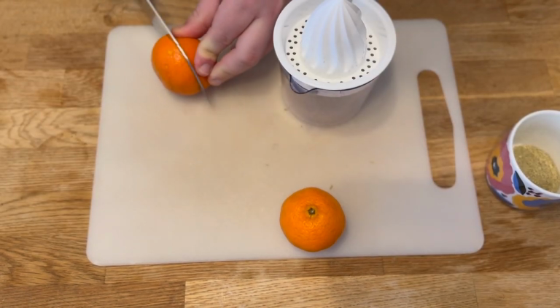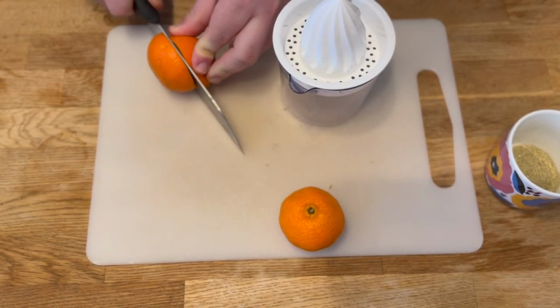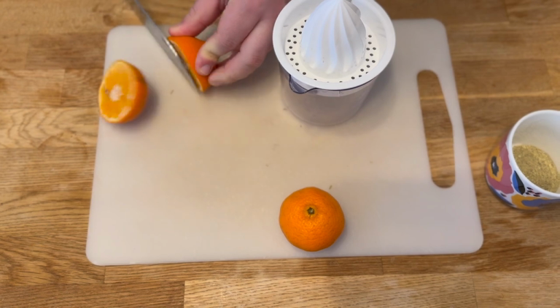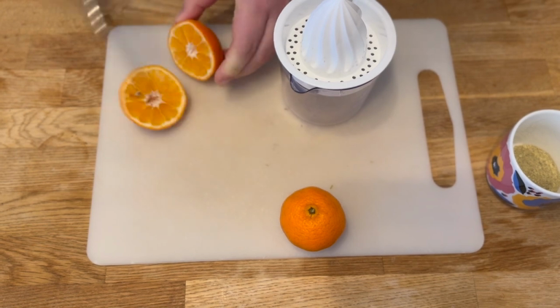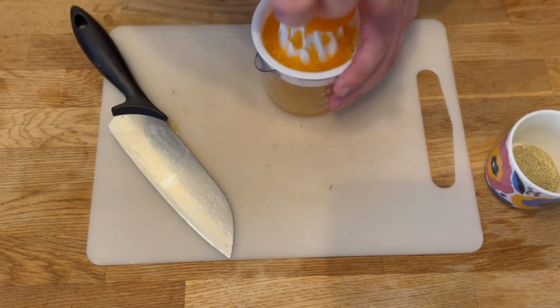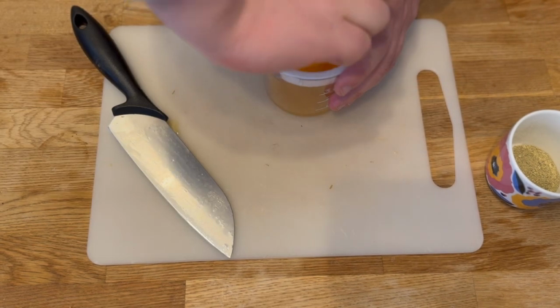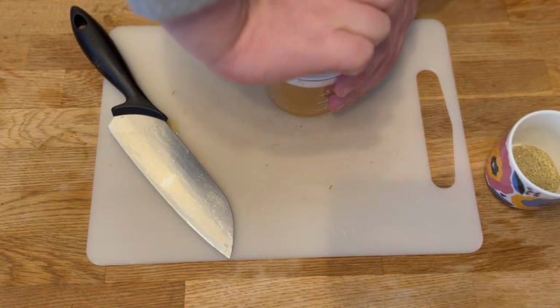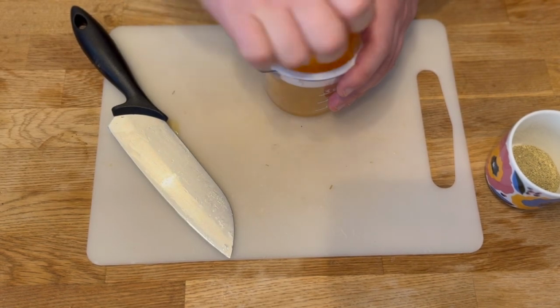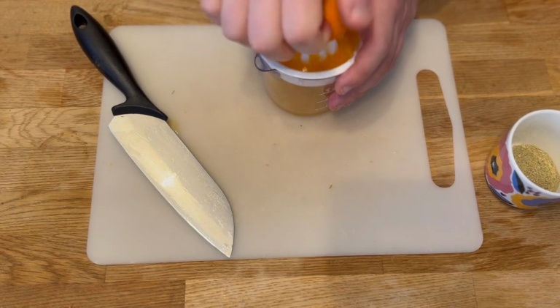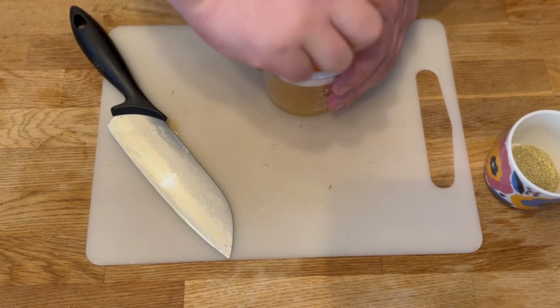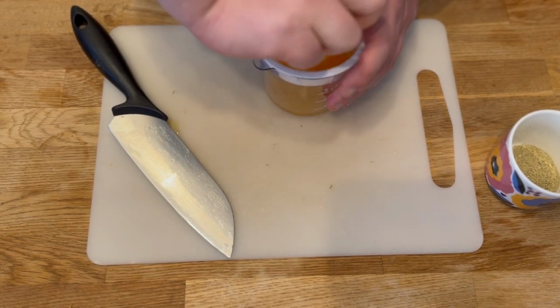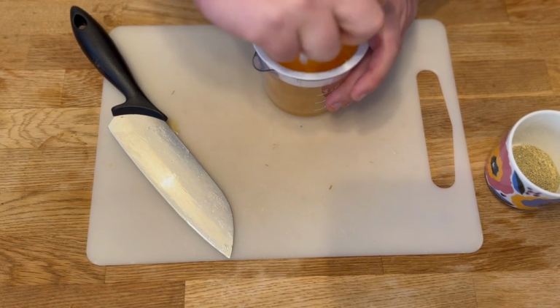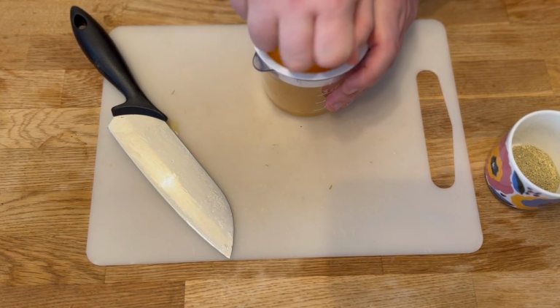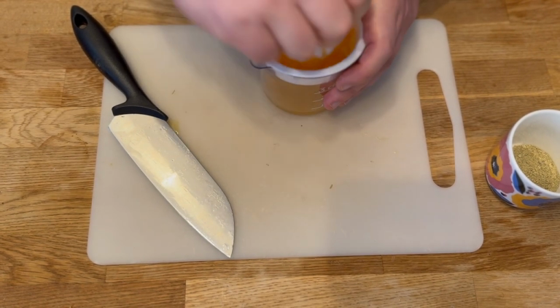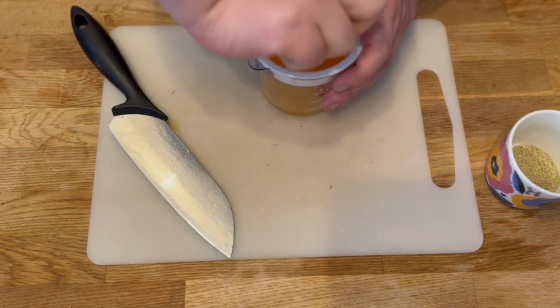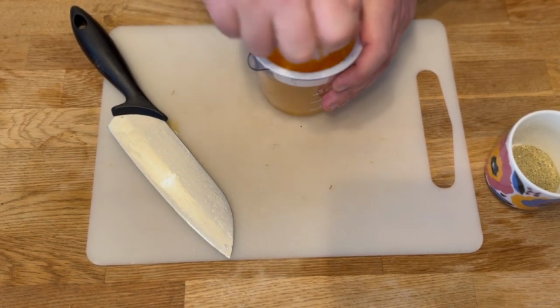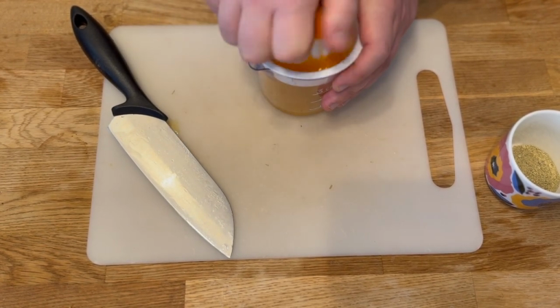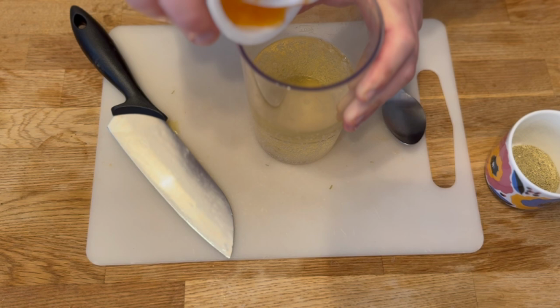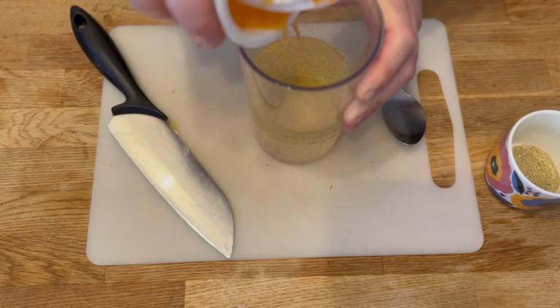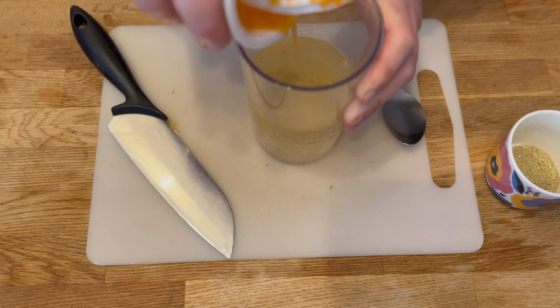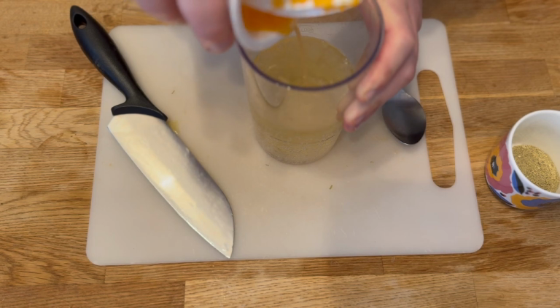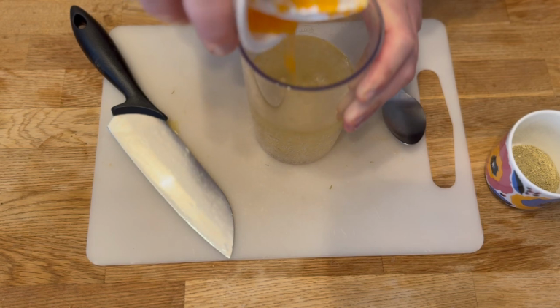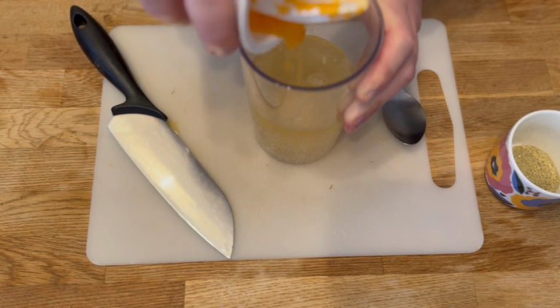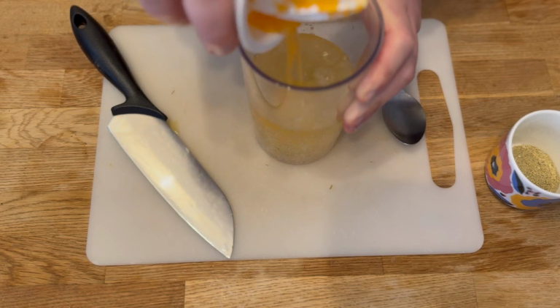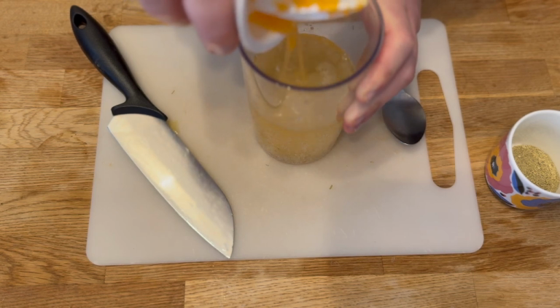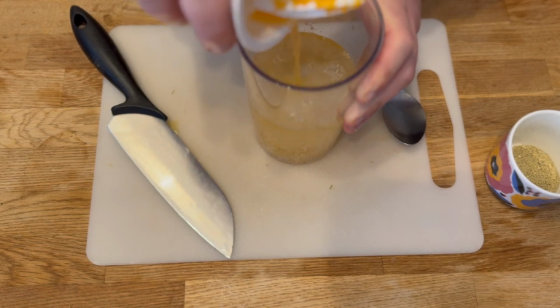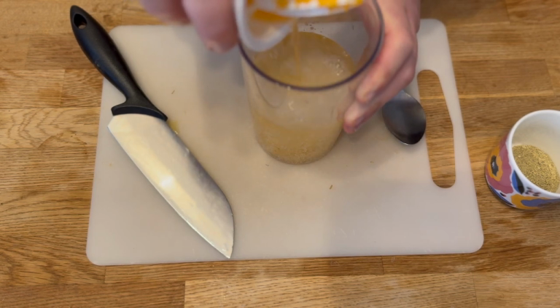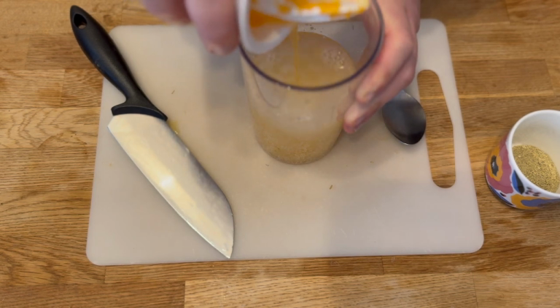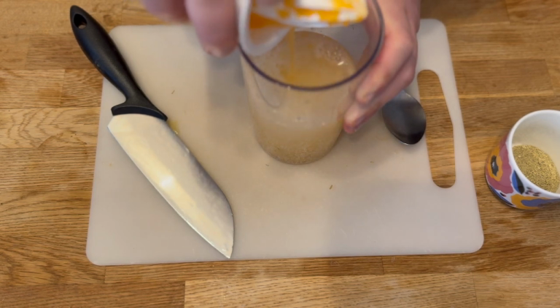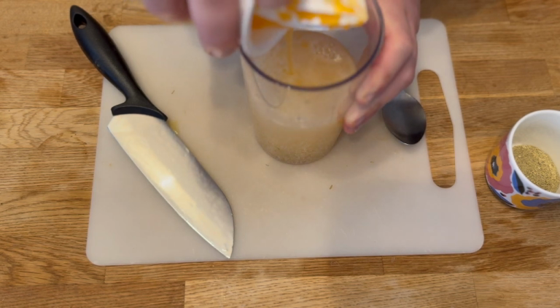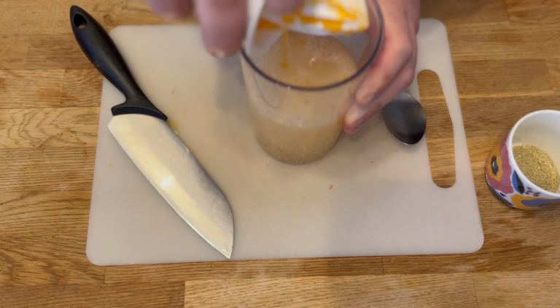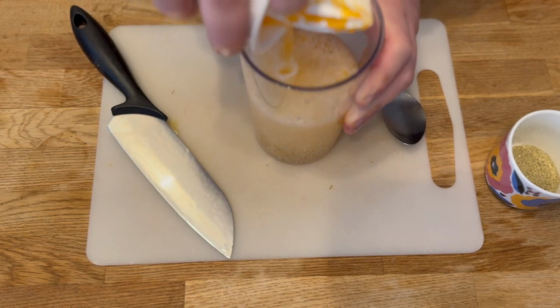Then take two clementines and squeeze out the juice. Mix the juice with the cider — you can mix in the pulp or leave it out, your choice.